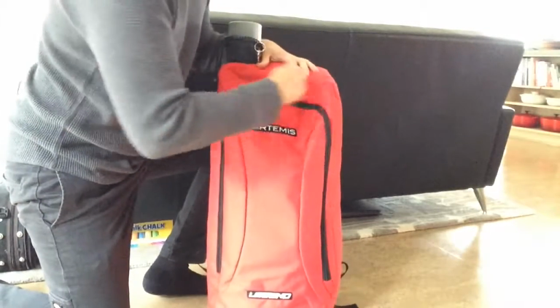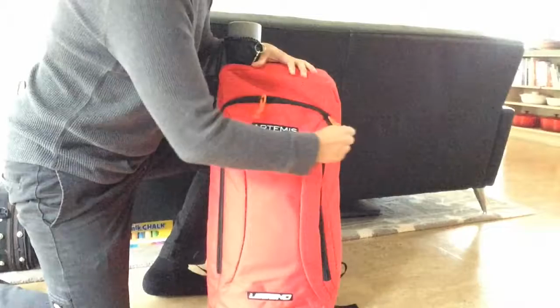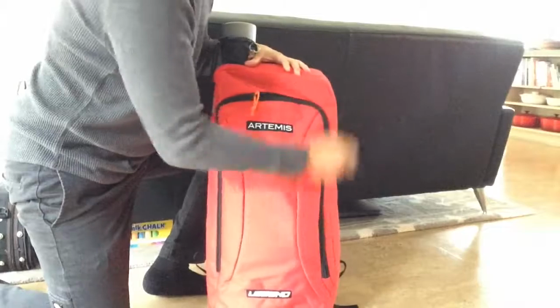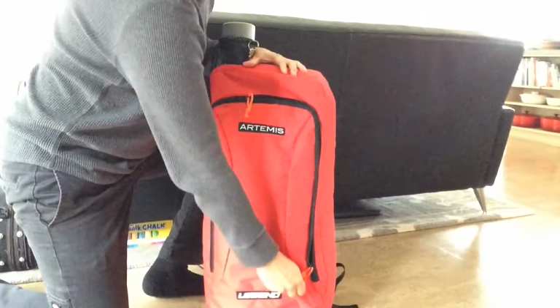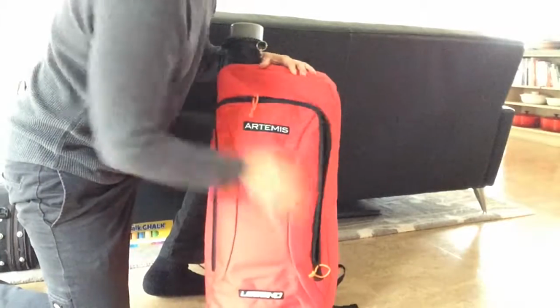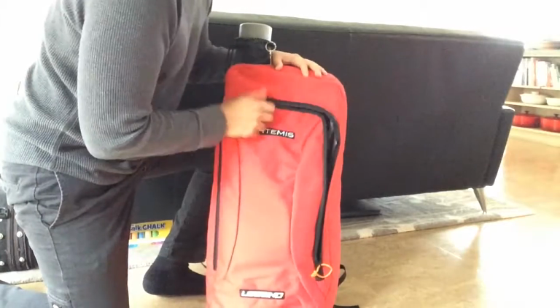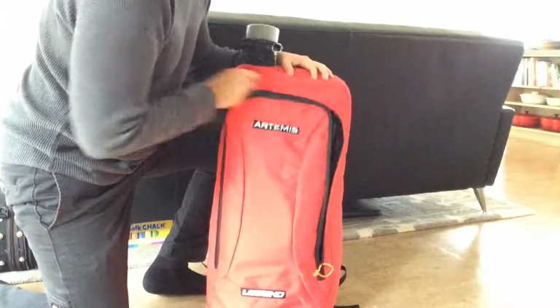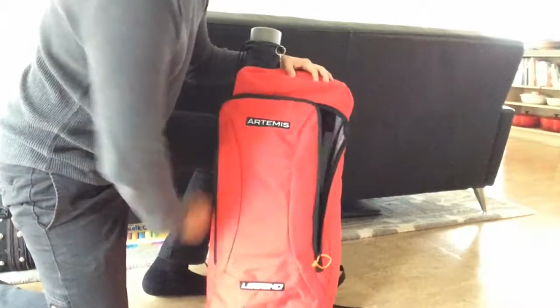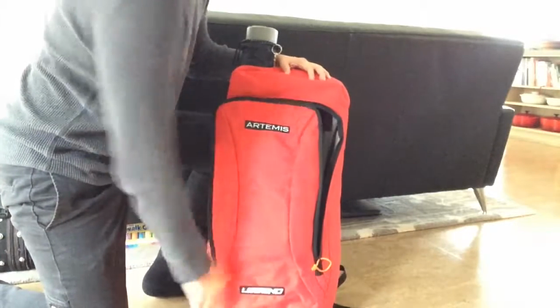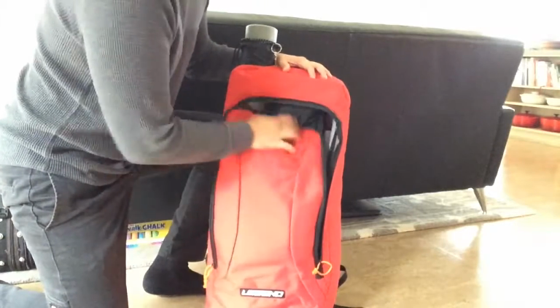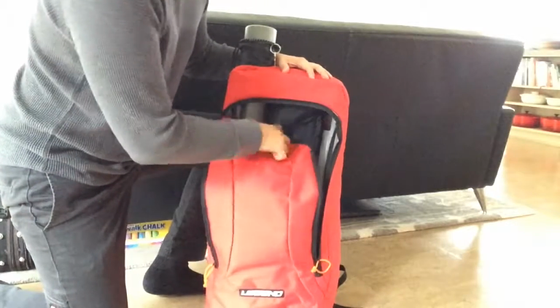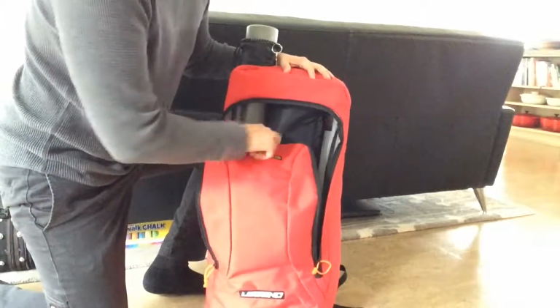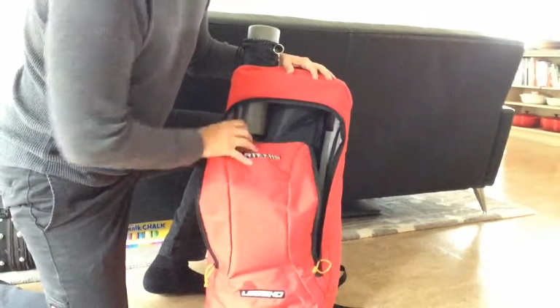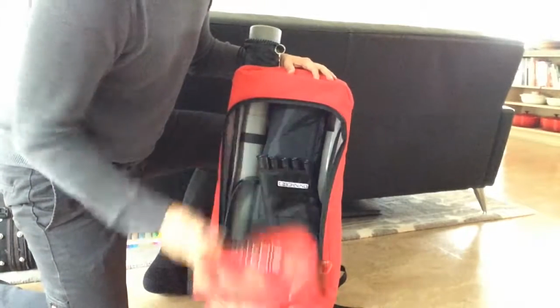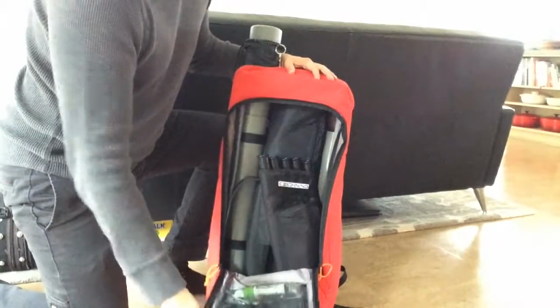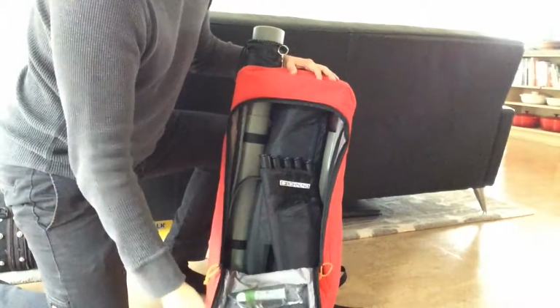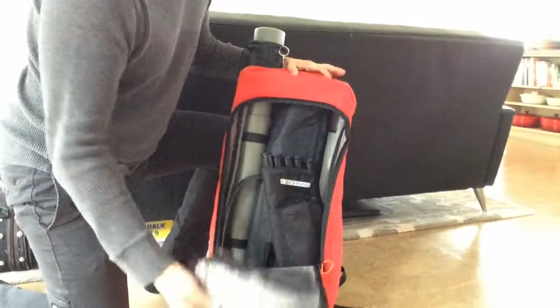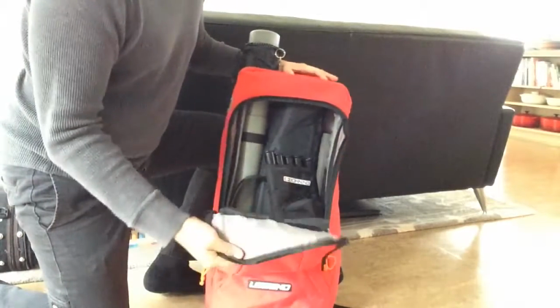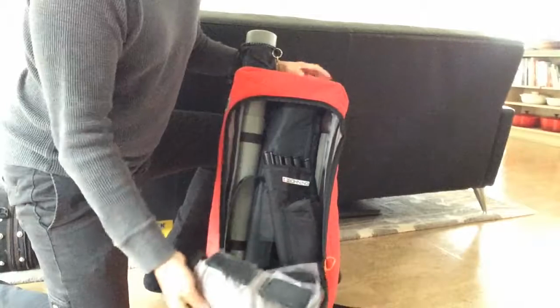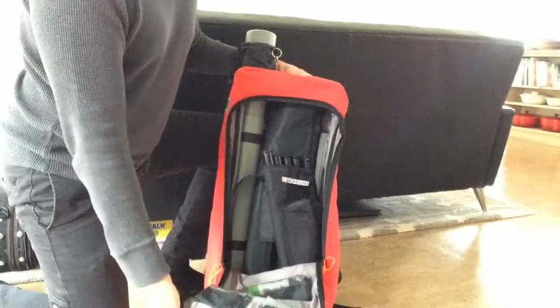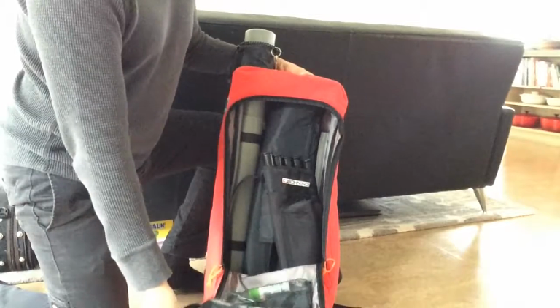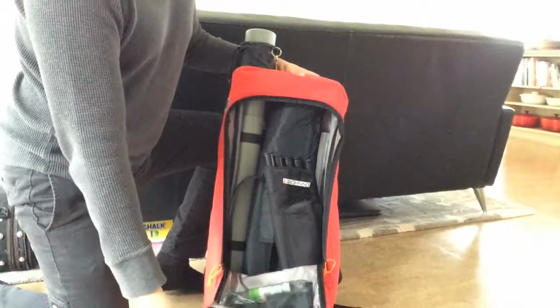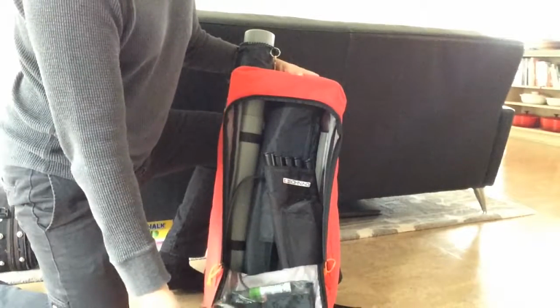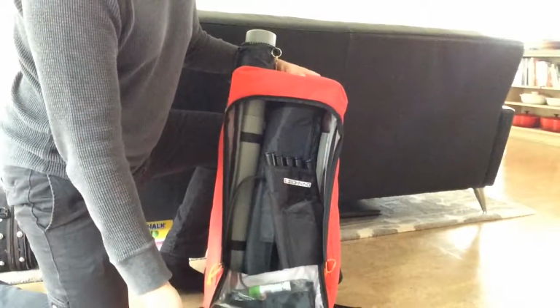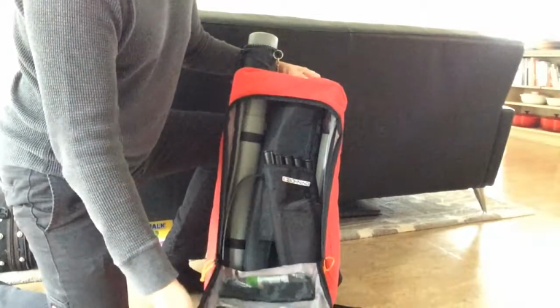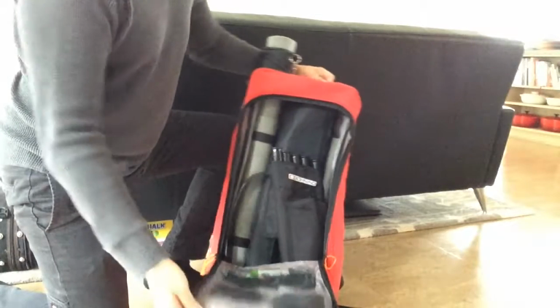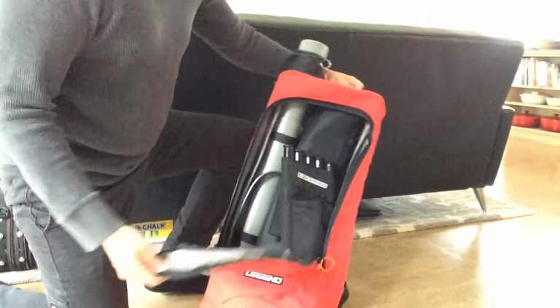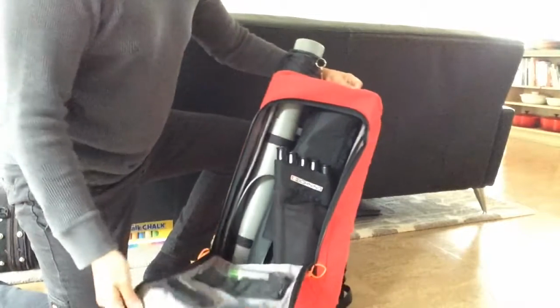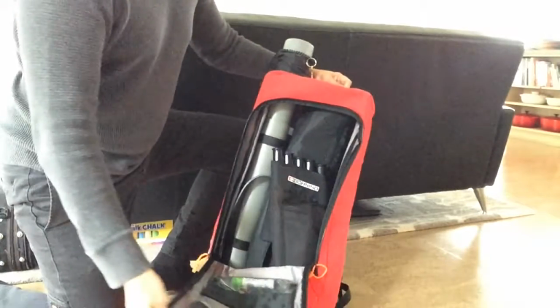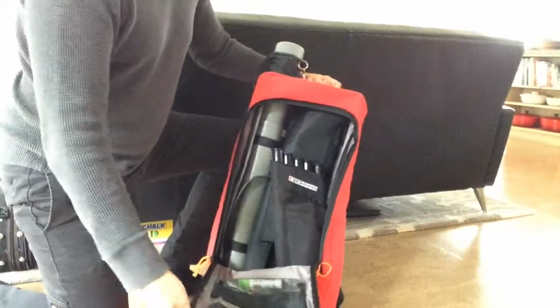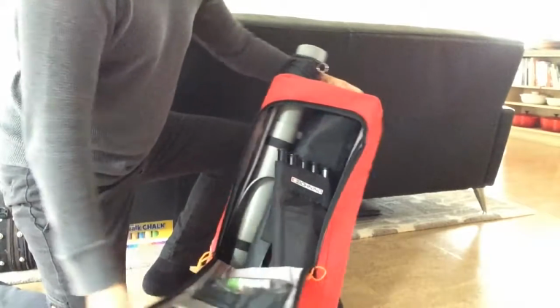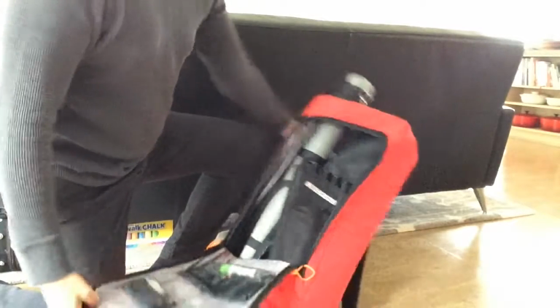I wish there were more pockets. It's a double zipper opener there — kind of flaps down. There are only a couple — two, three pockets on the inside lip which I will show you in a bit.